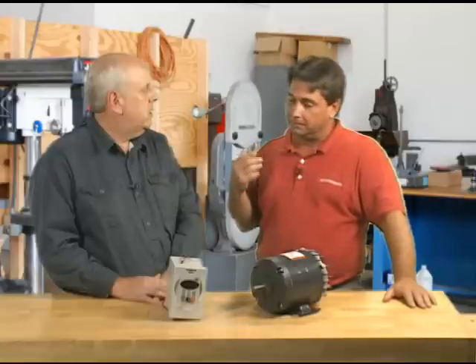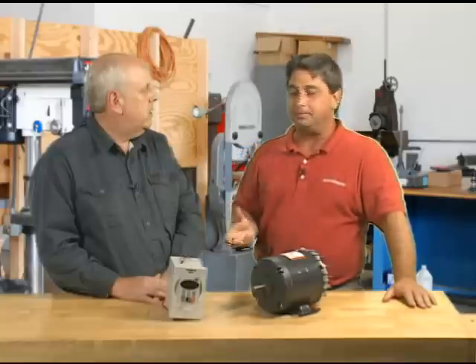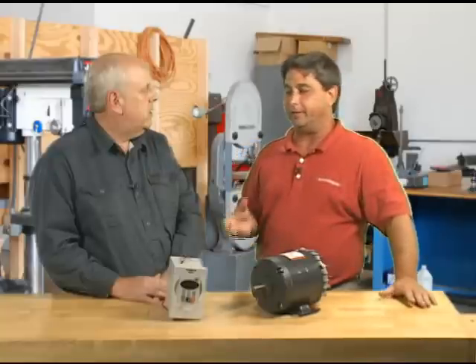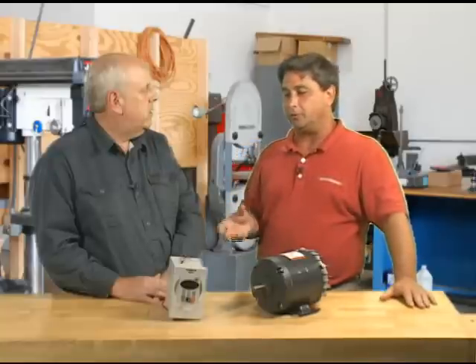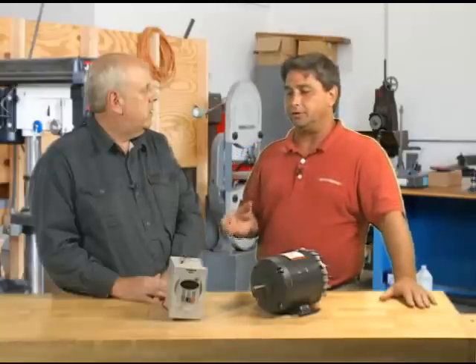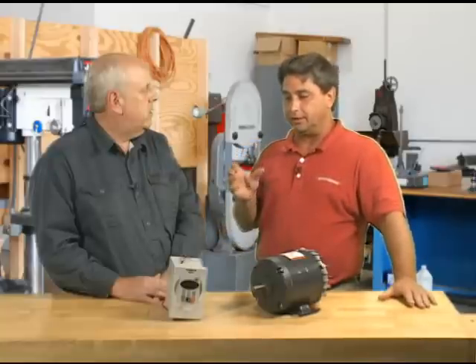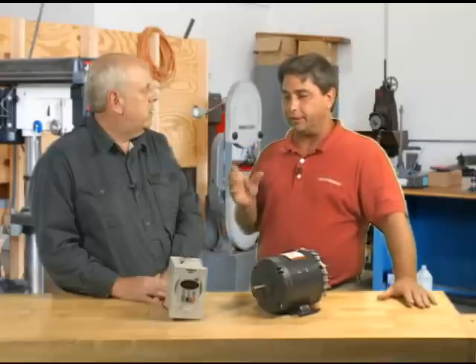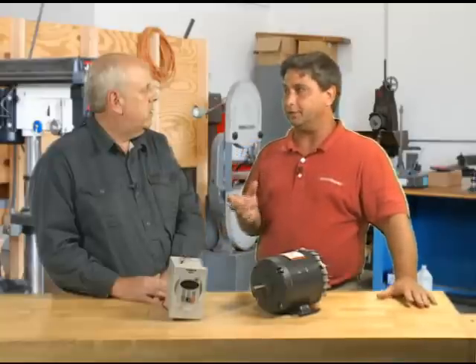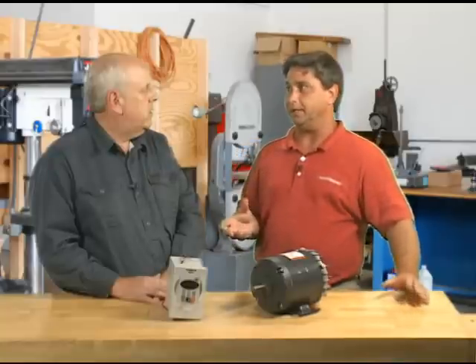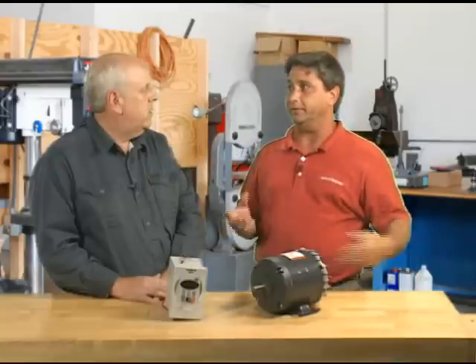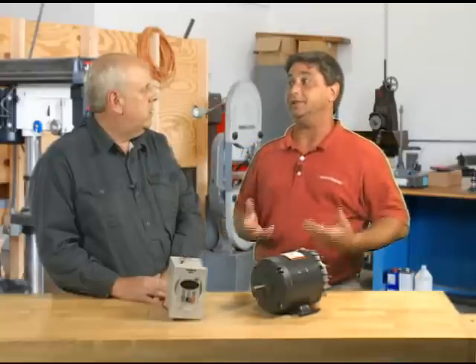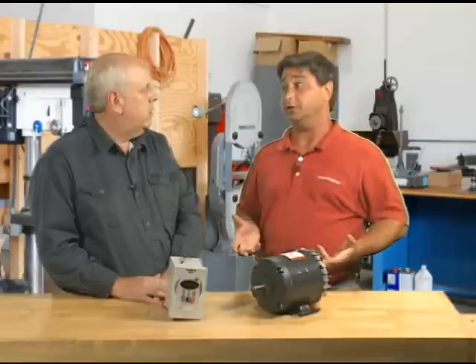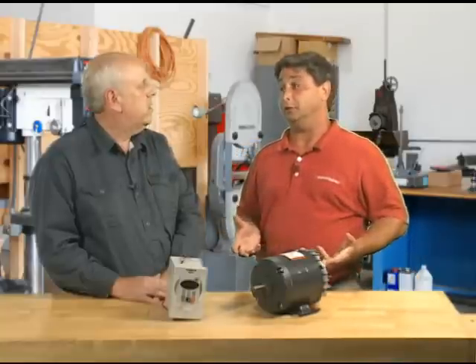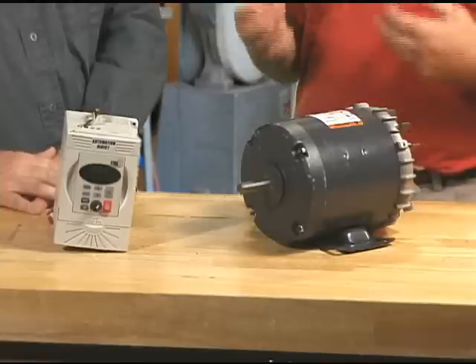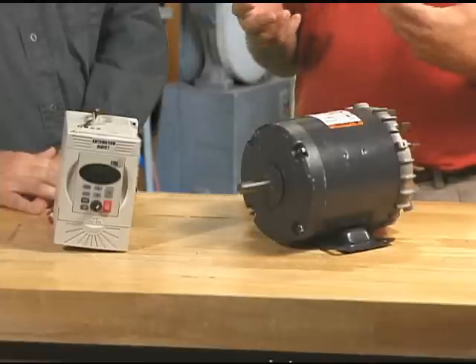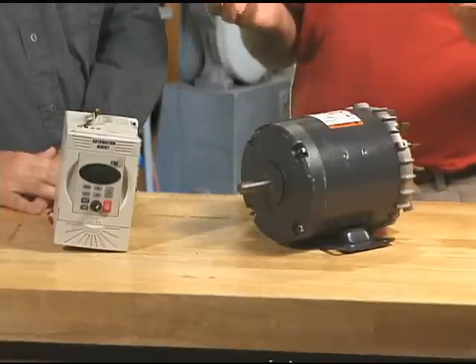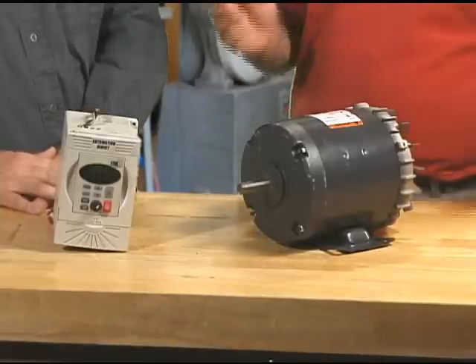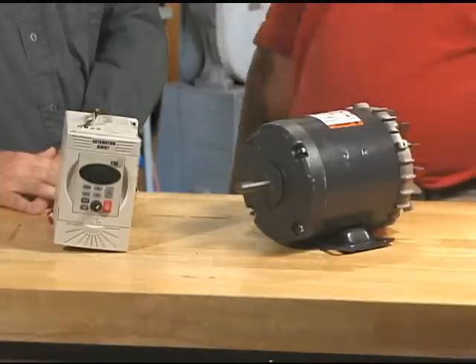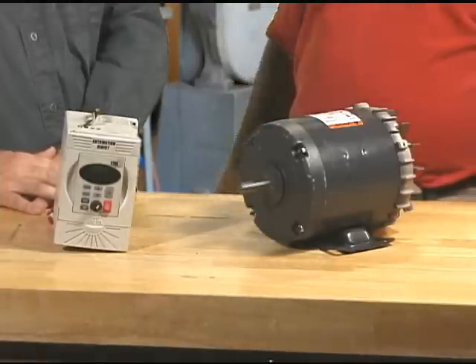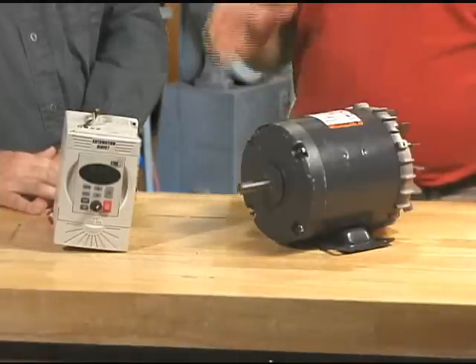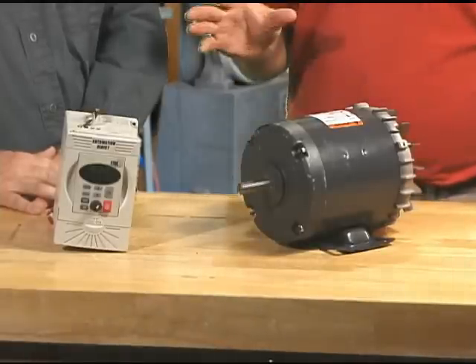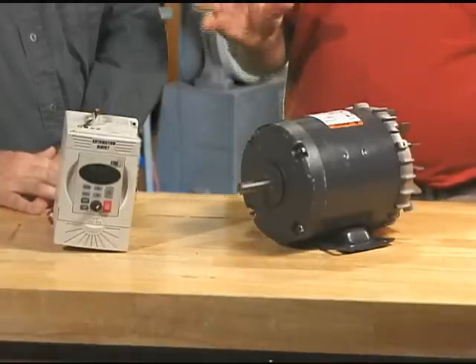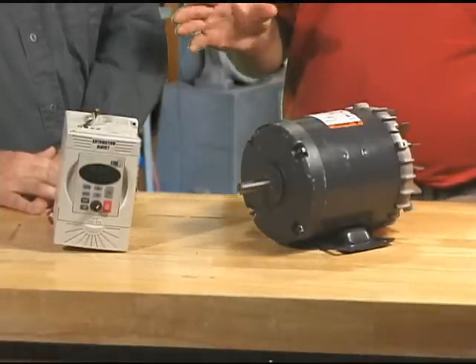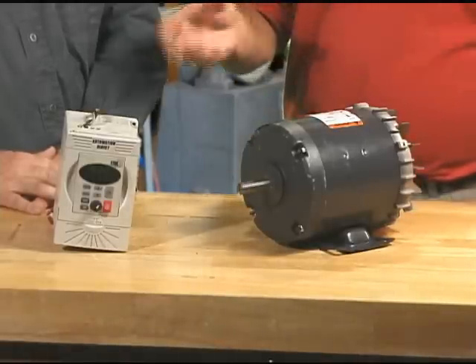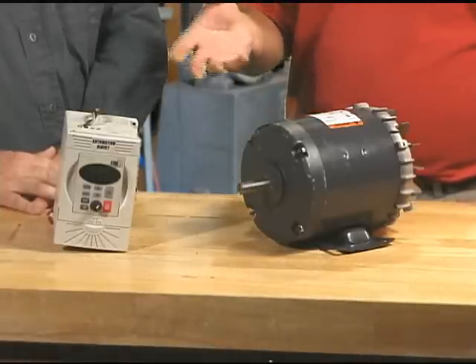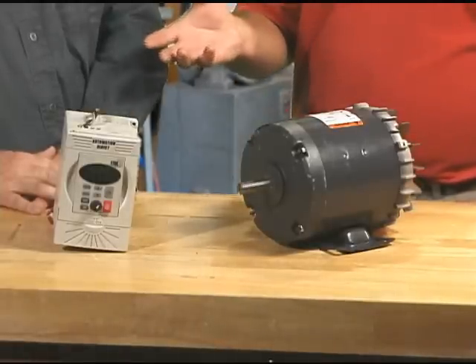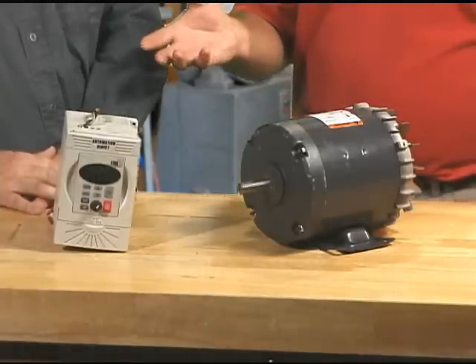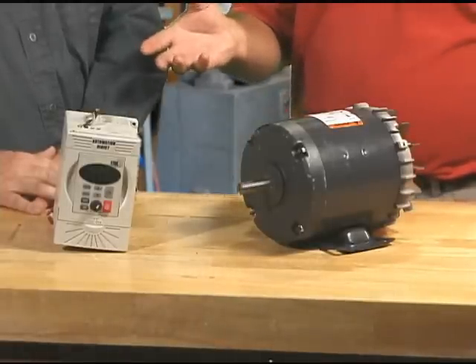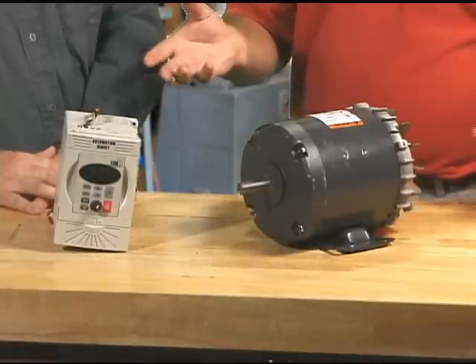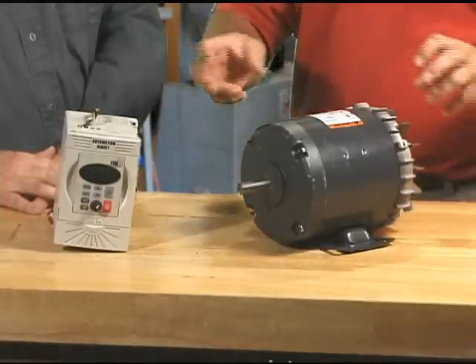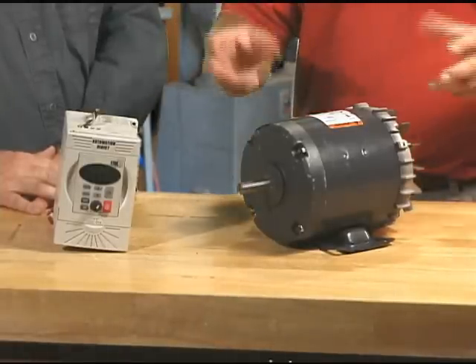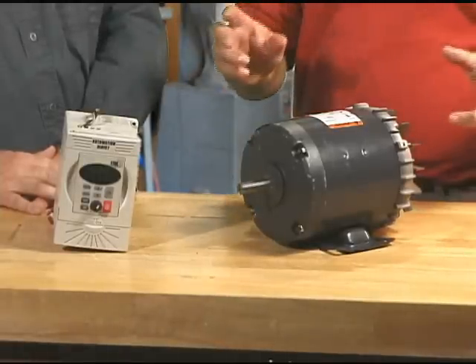The main benefit, of course, is varying the speed of an AC induction motor. That's what they're for. And it also will give you direction control without having to swap wires.